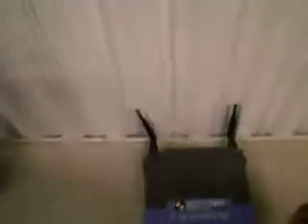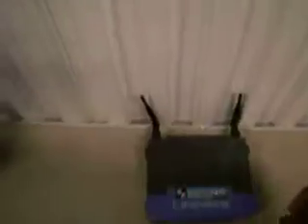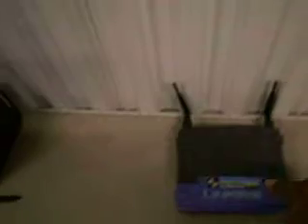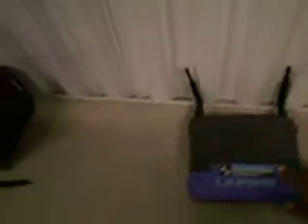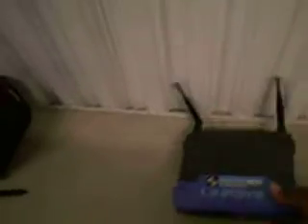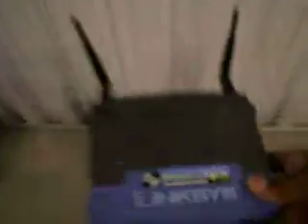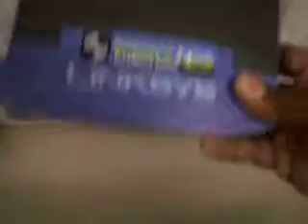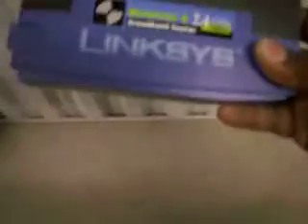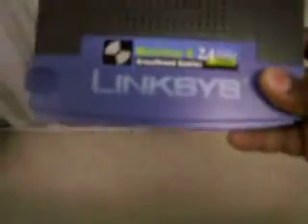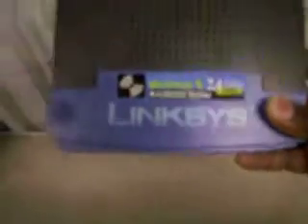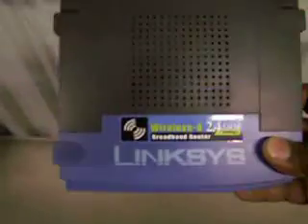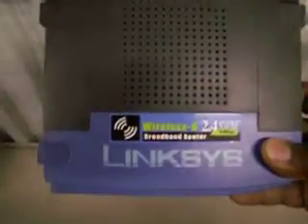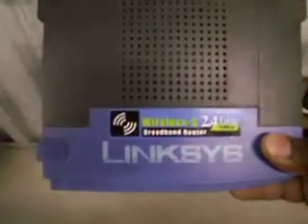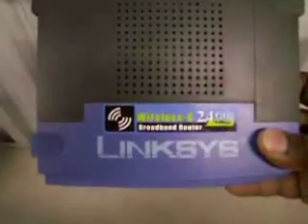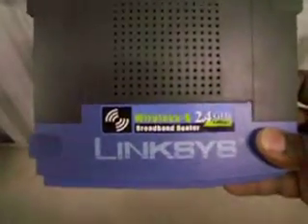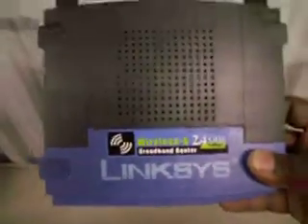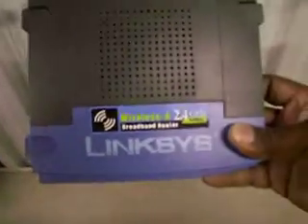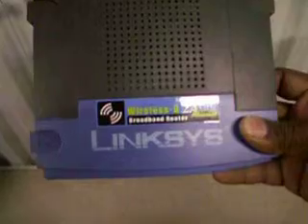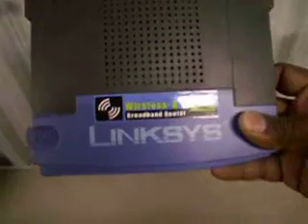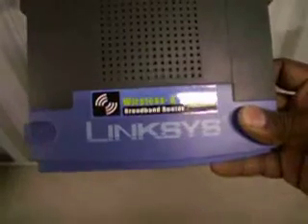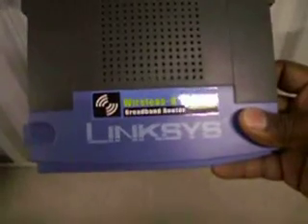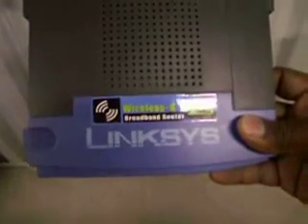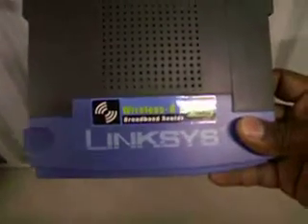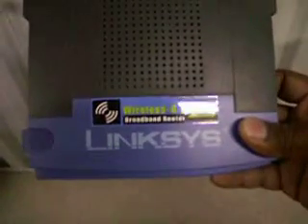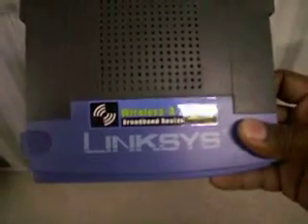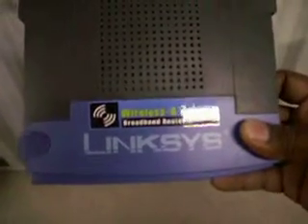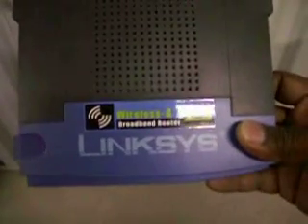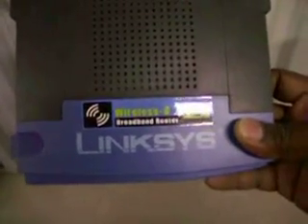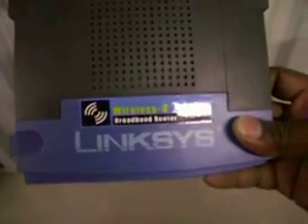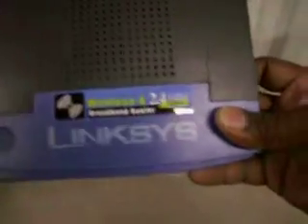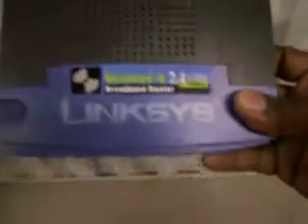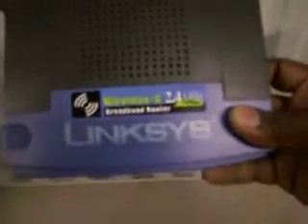Today we are selling a Linksys Wireless G. That's right, ladies and gentlemen, G — not that old-fashioned B or N, but the G.